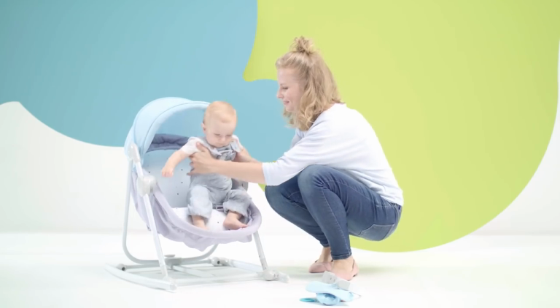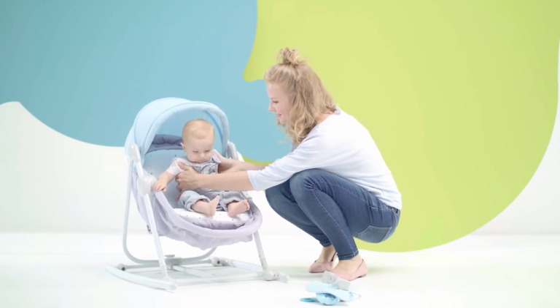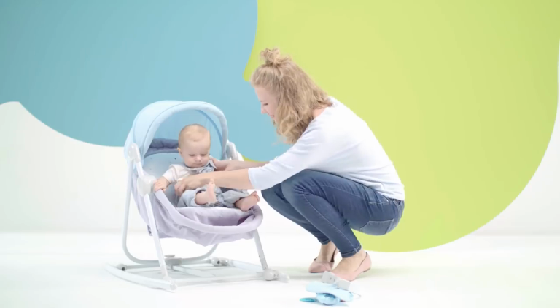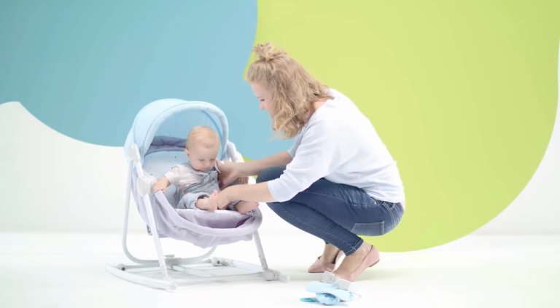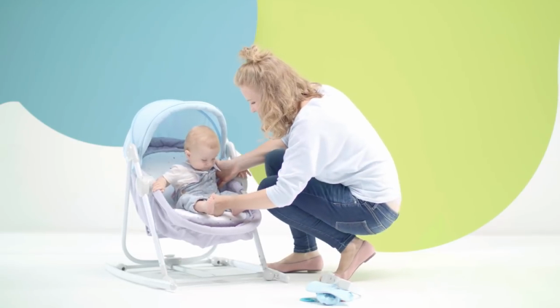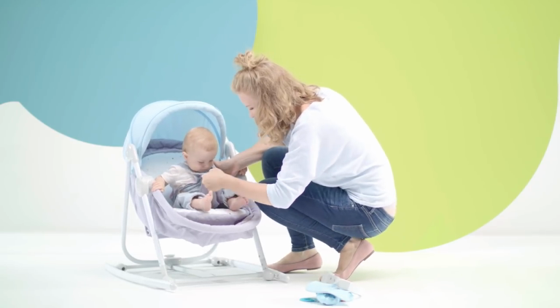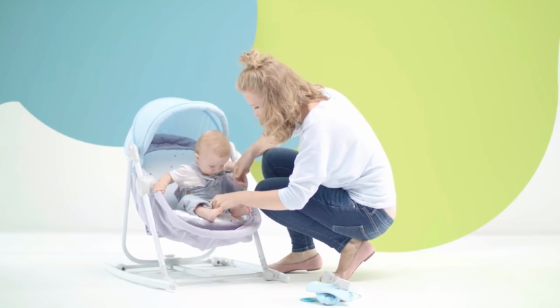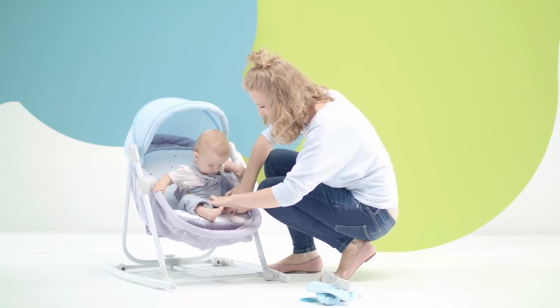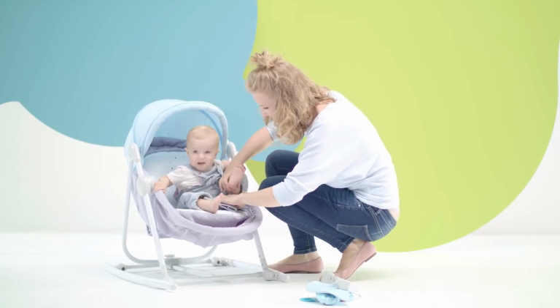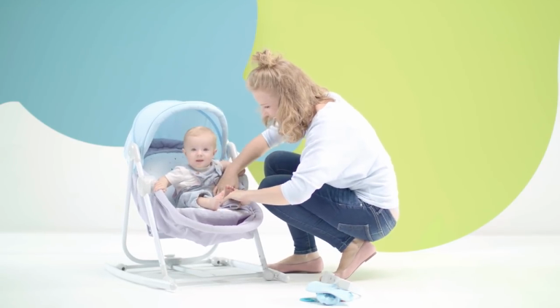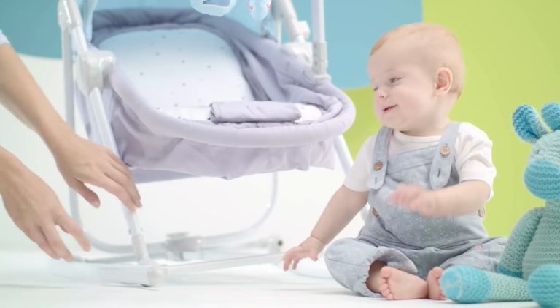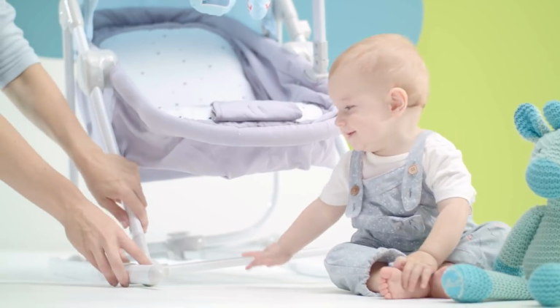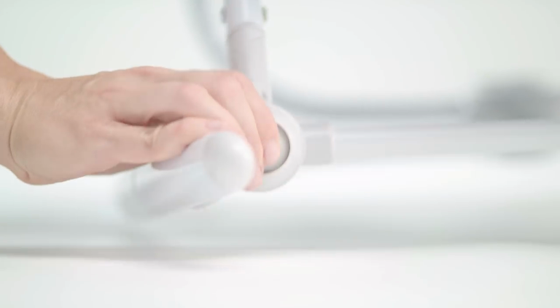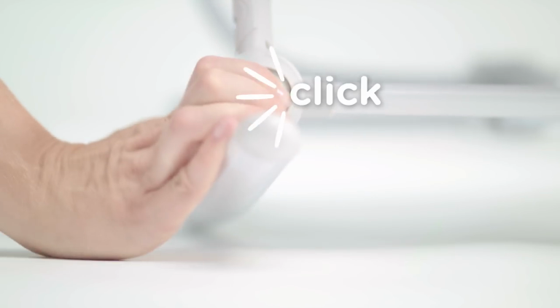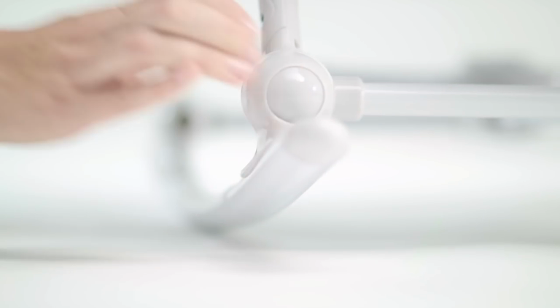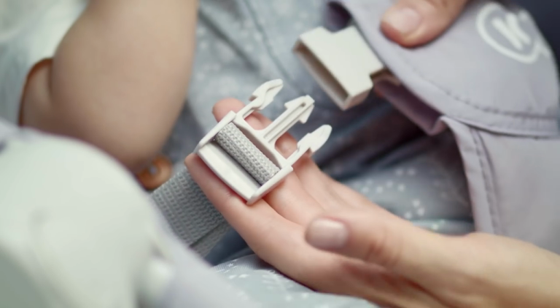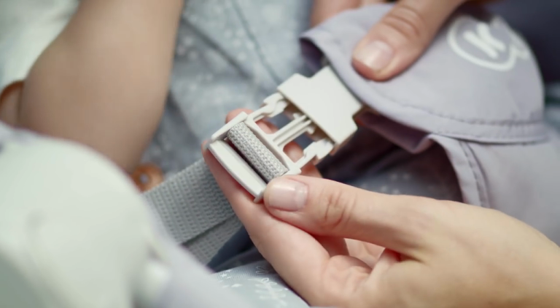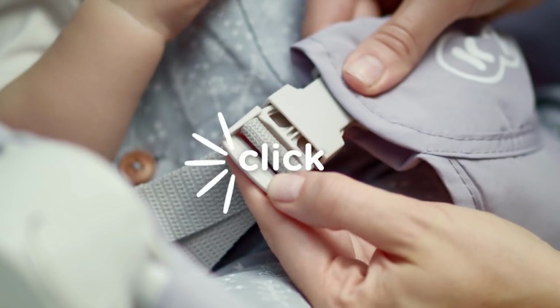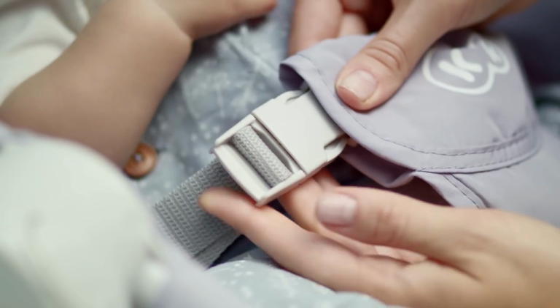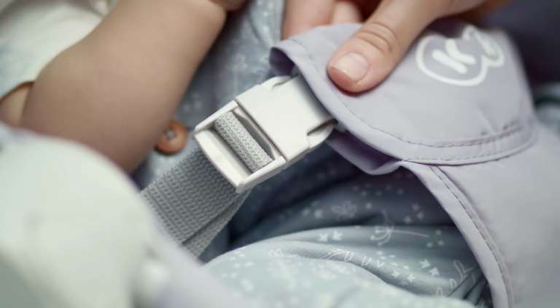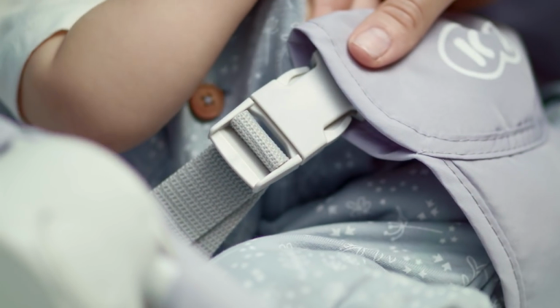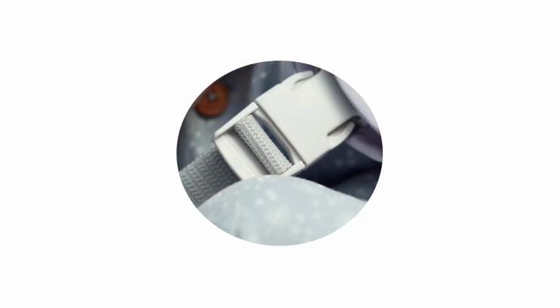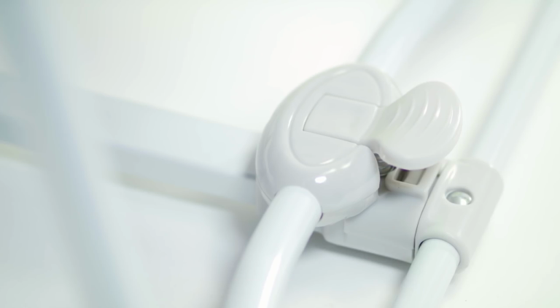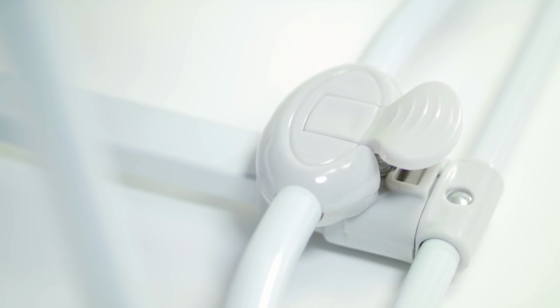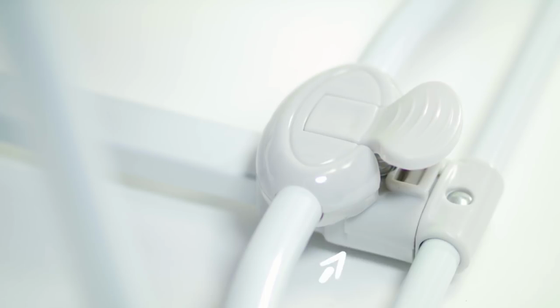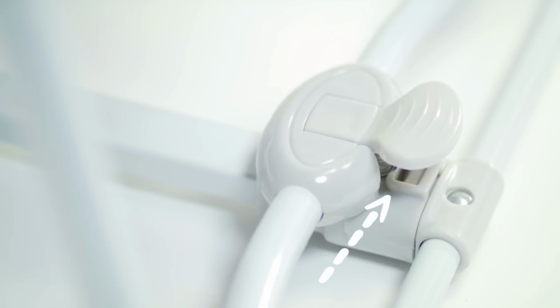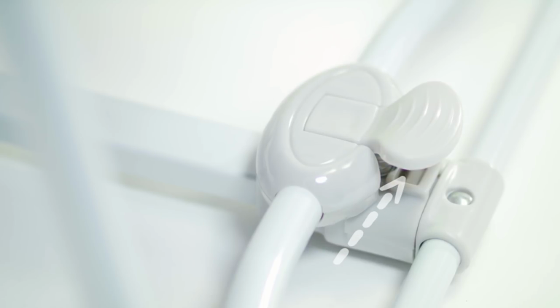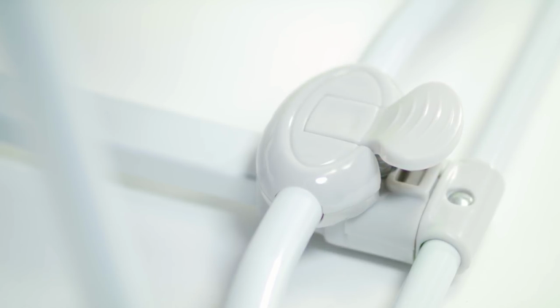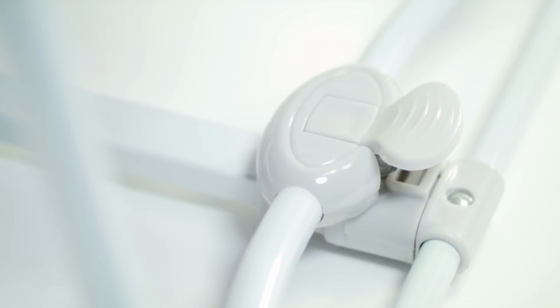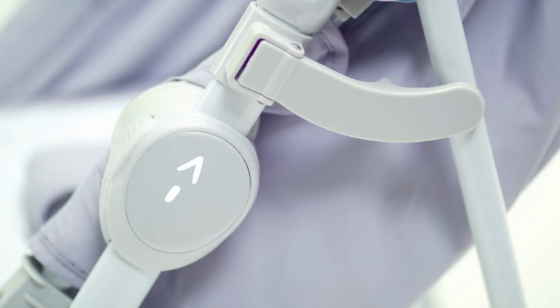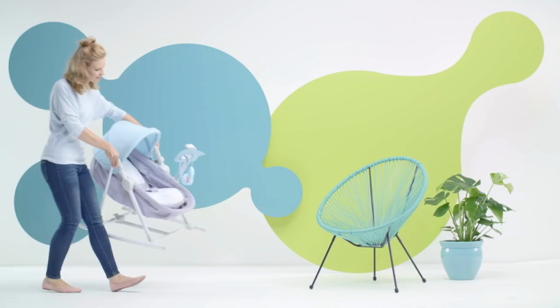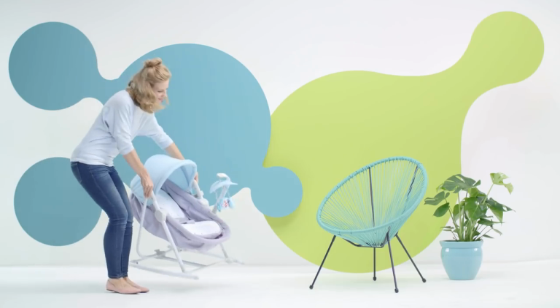When the little one is able to sit and stand up on their own, you can turn the cot into a bouncer seat or a rocker. Now the belts are going to be a necessity. The product has two anti-folding safety devices: the bottom and the side lock.